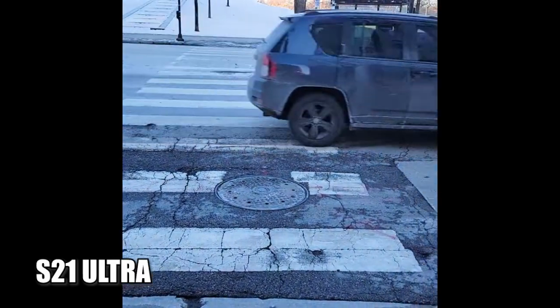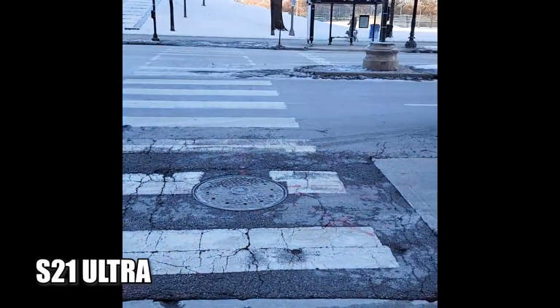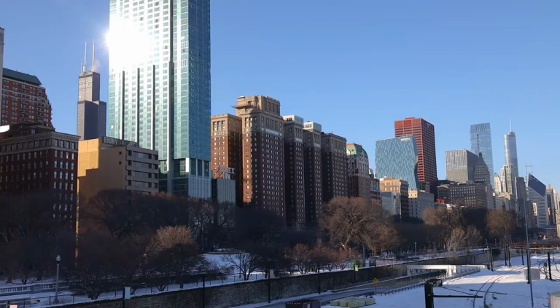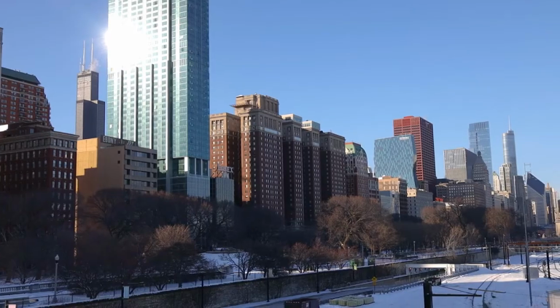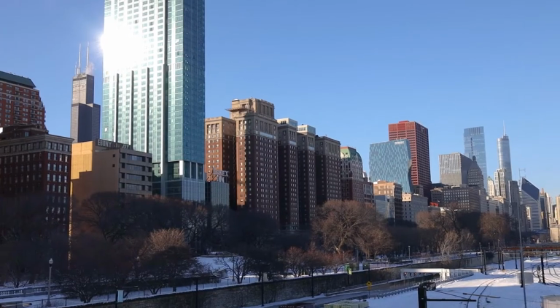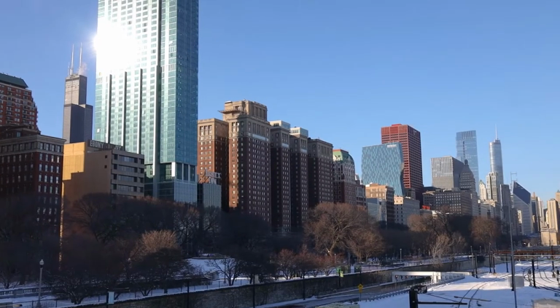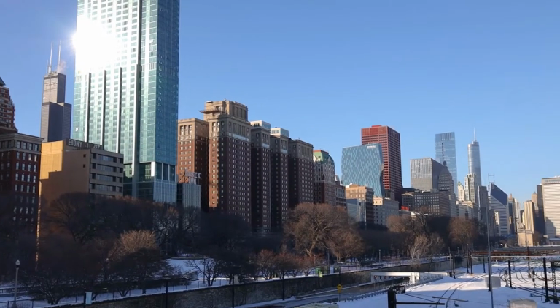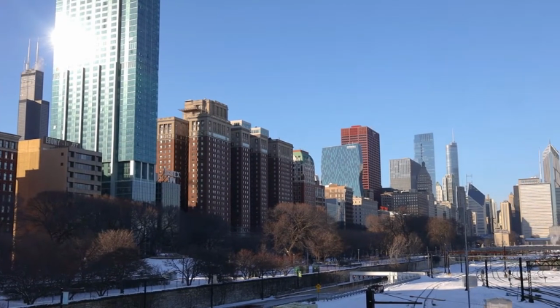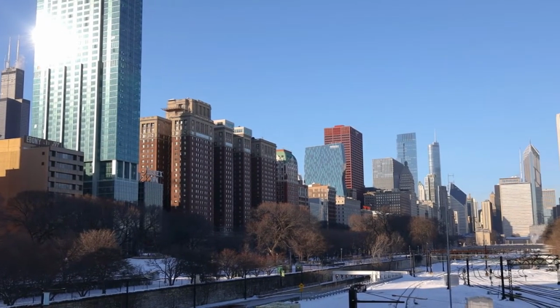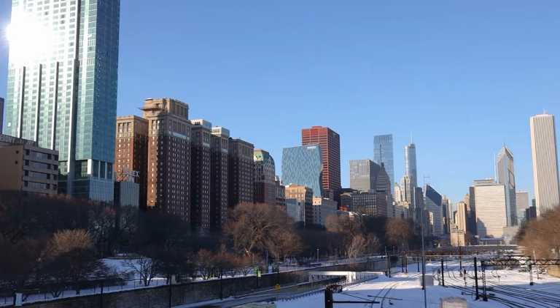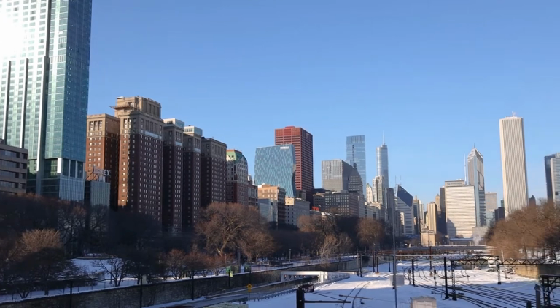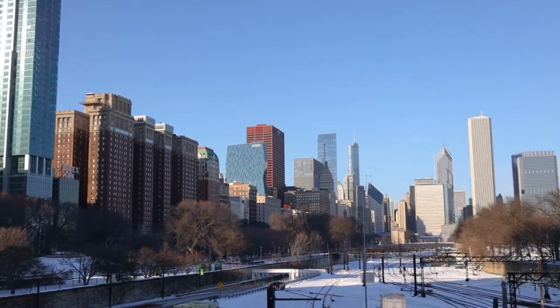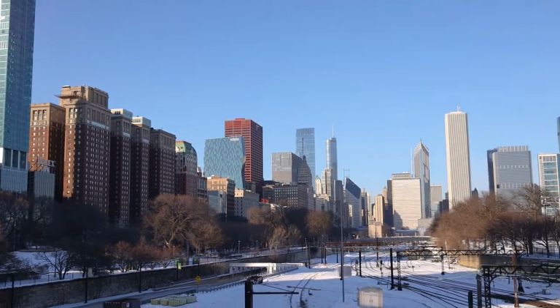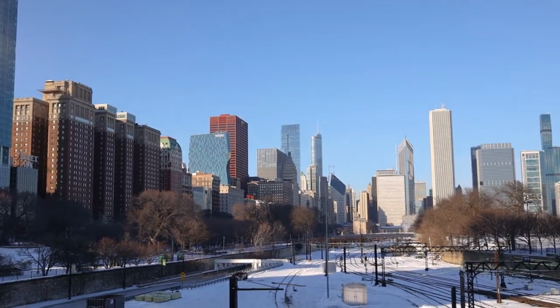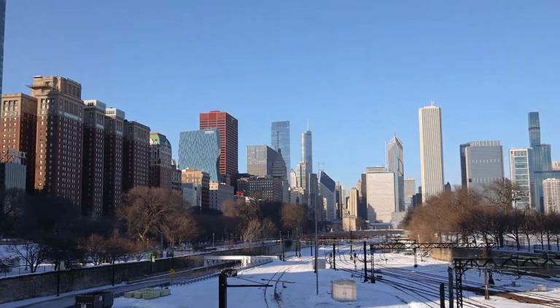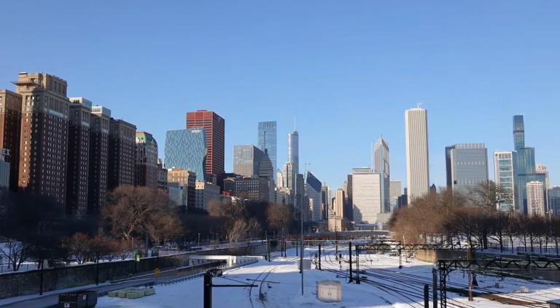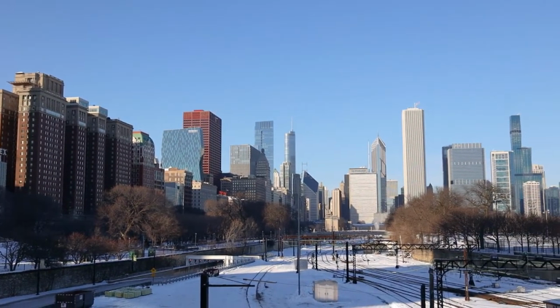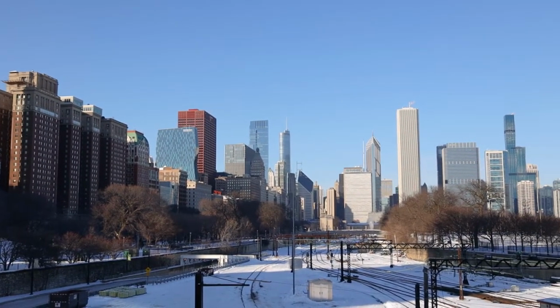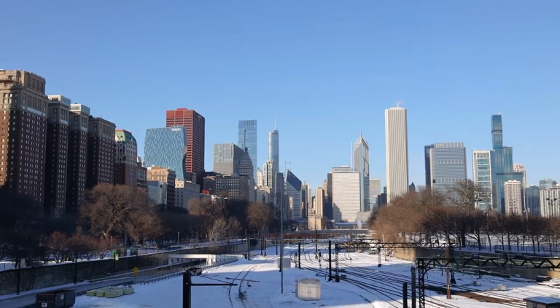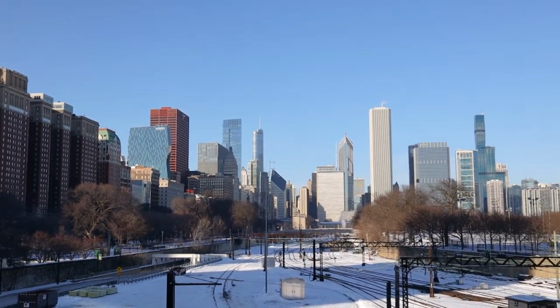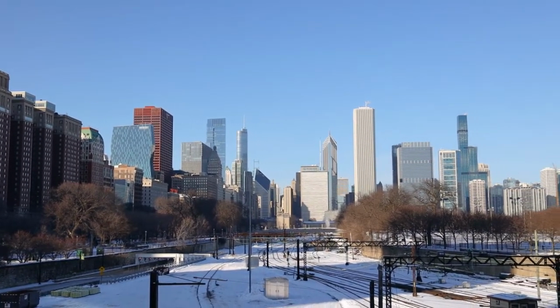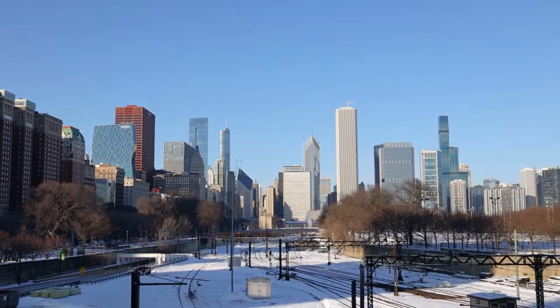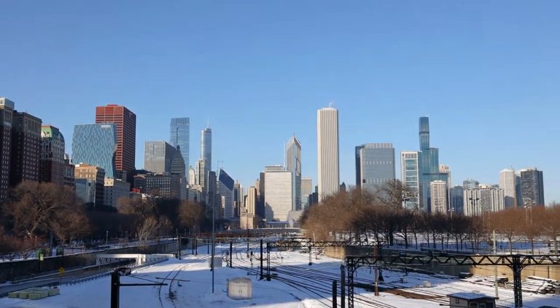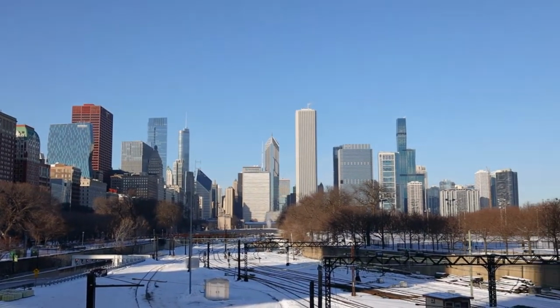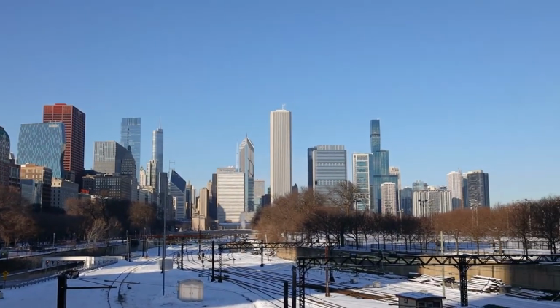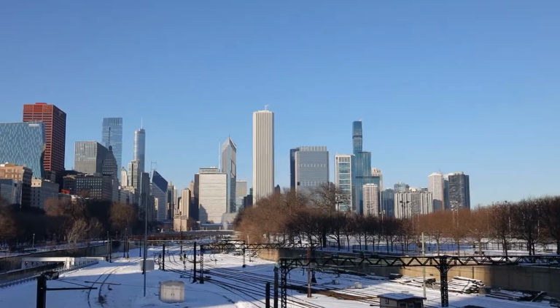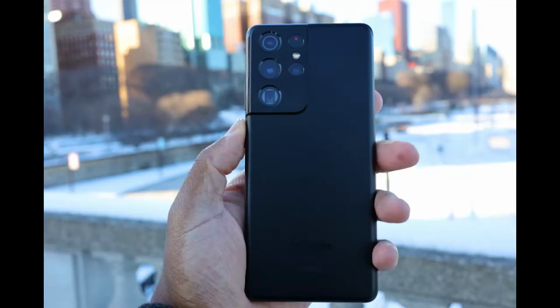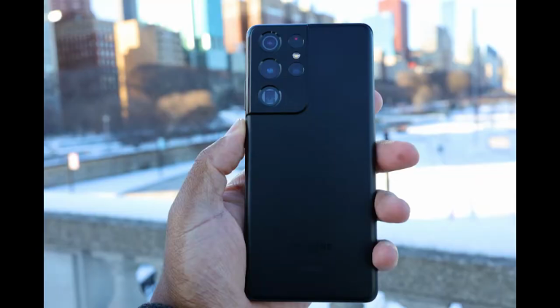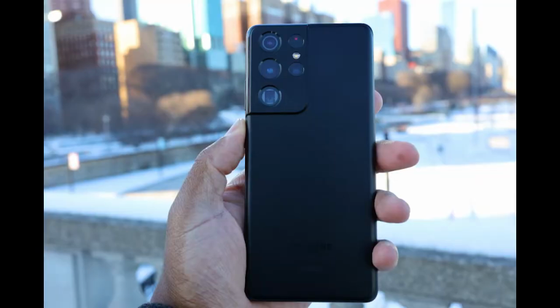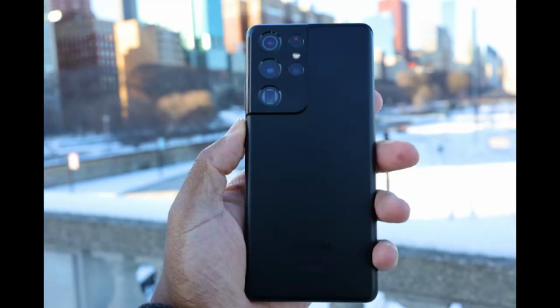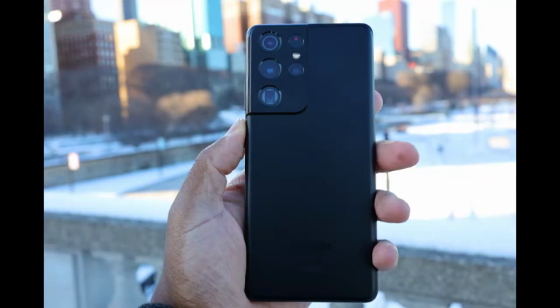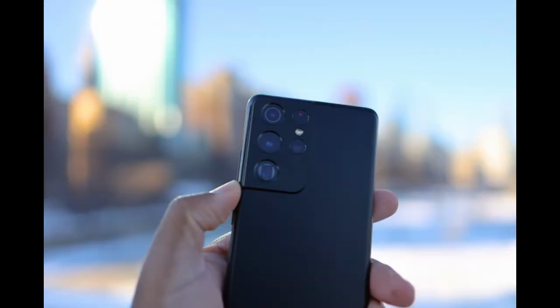We're about halfway to the lakefront trail and I just had to stop and admire this beautiful Chicago skyline — and also take a few beauty shots of the S21 Ultra.